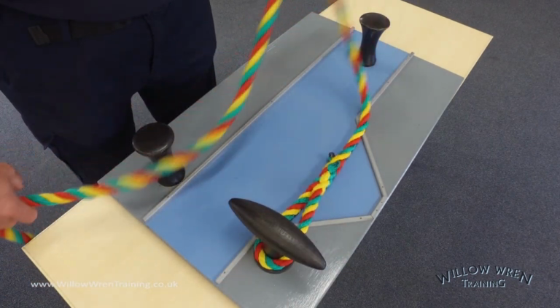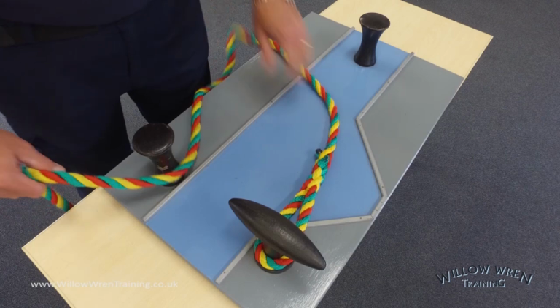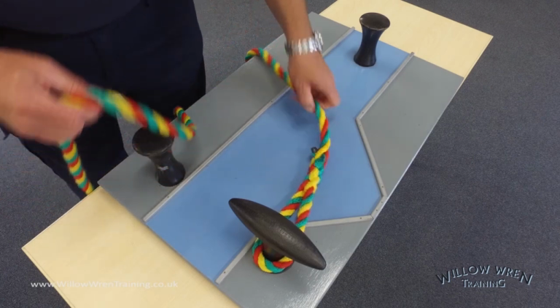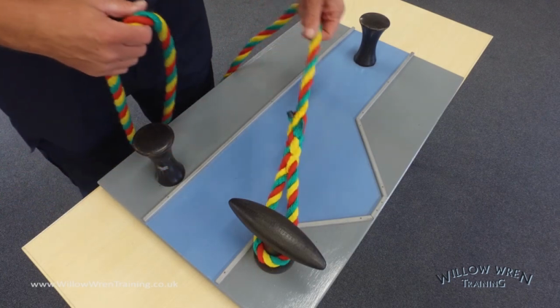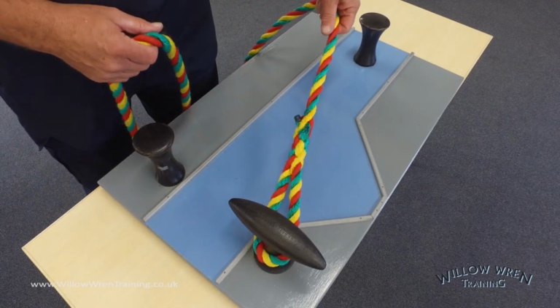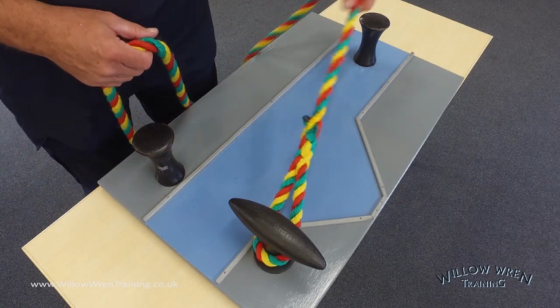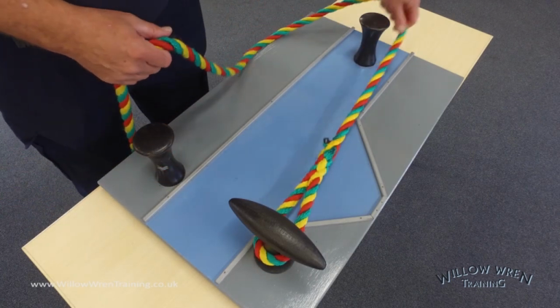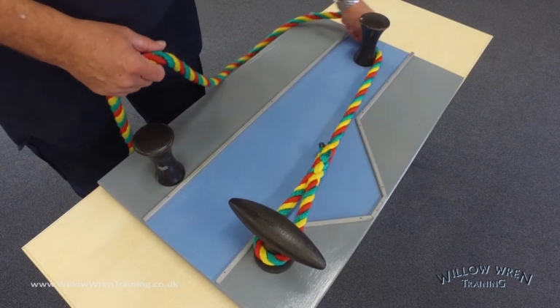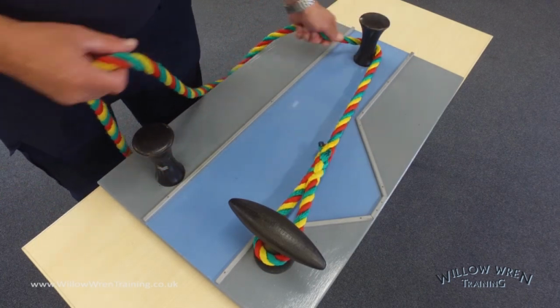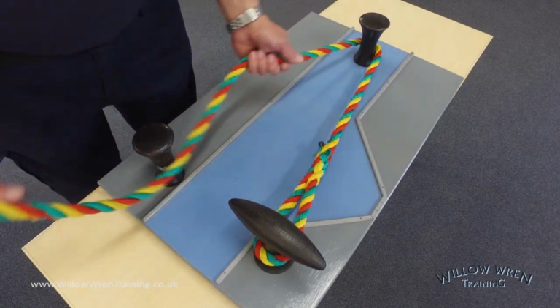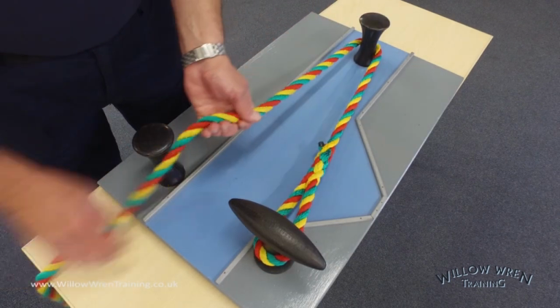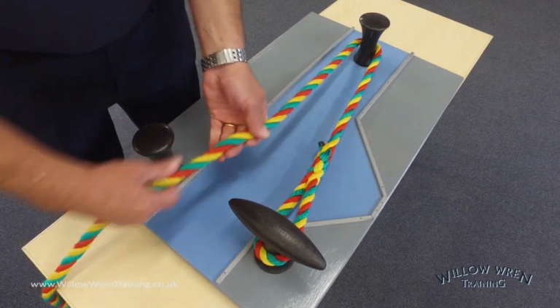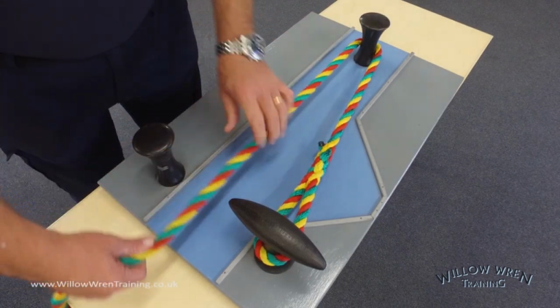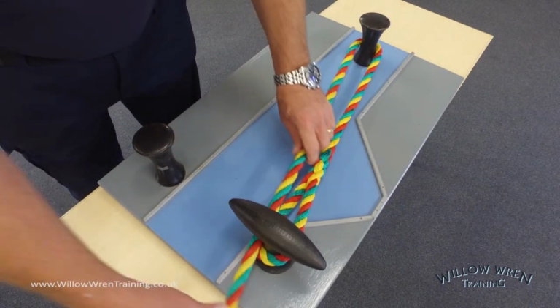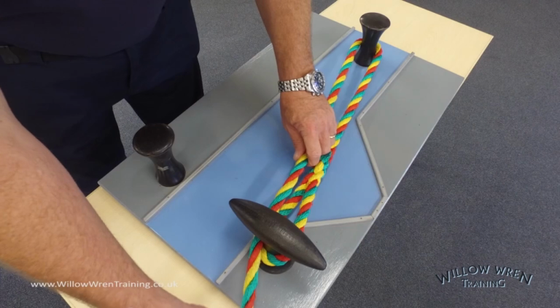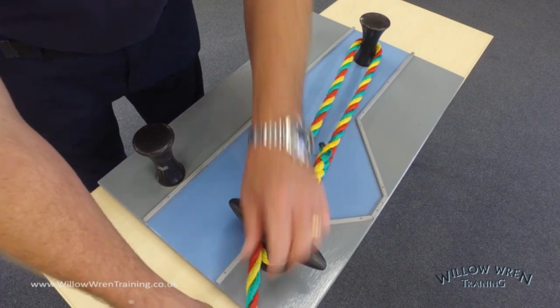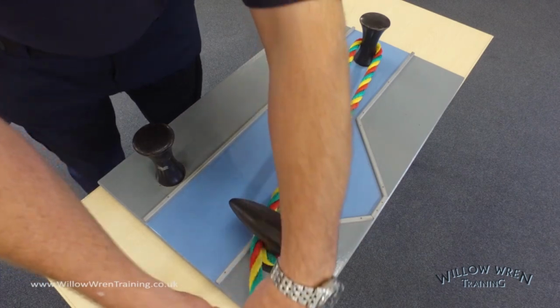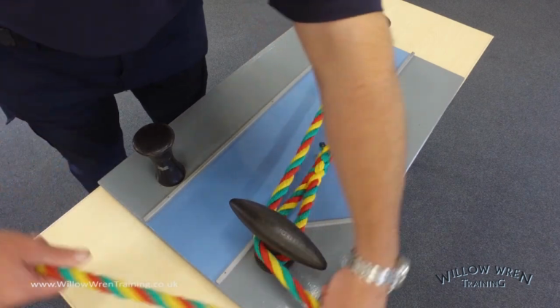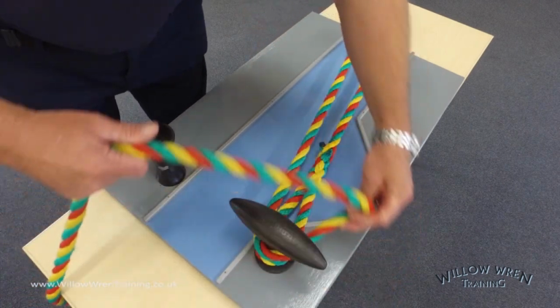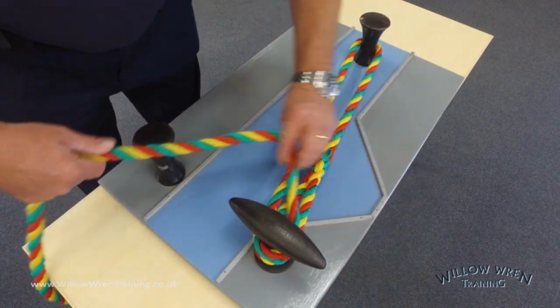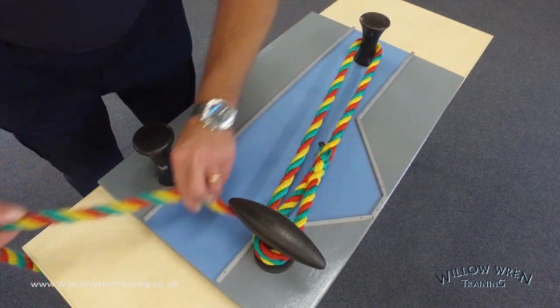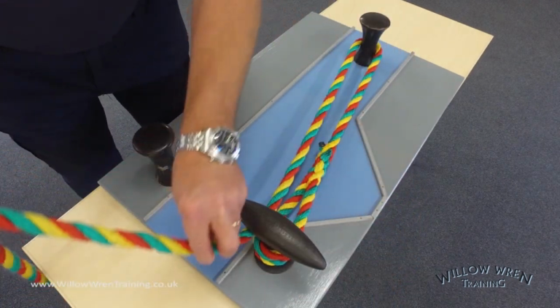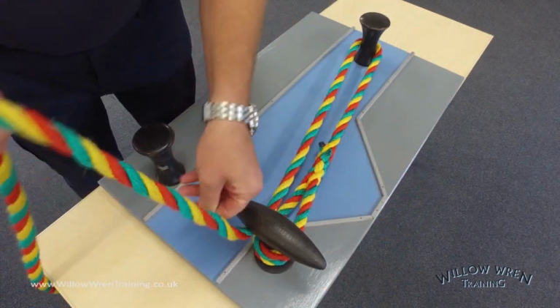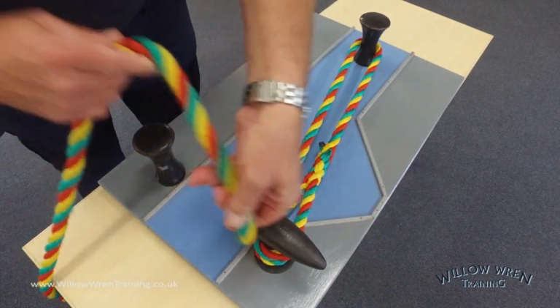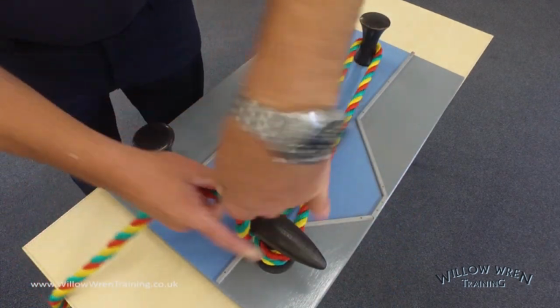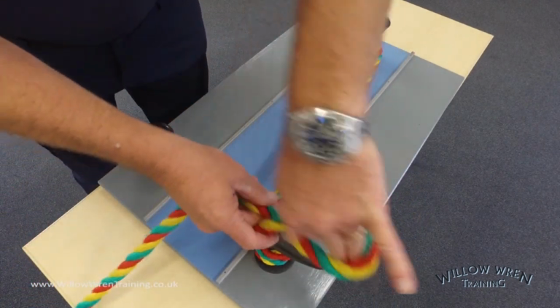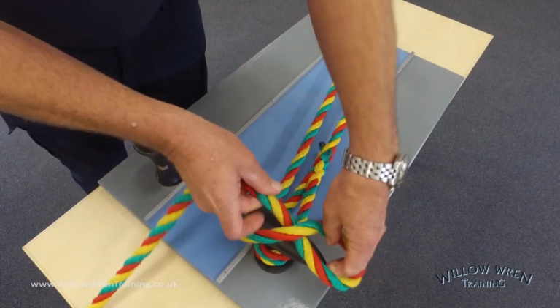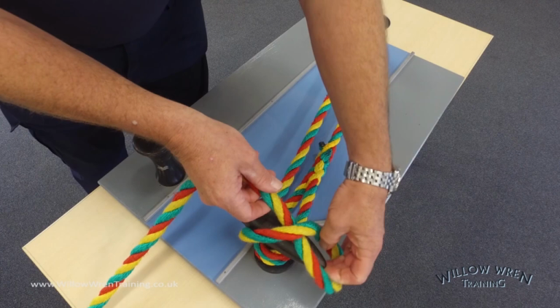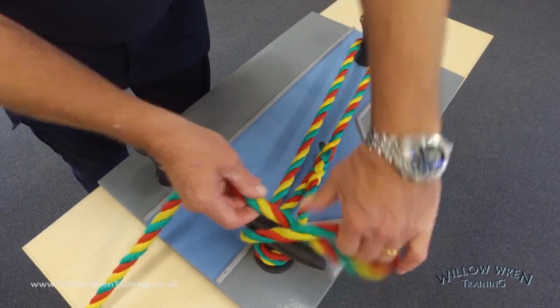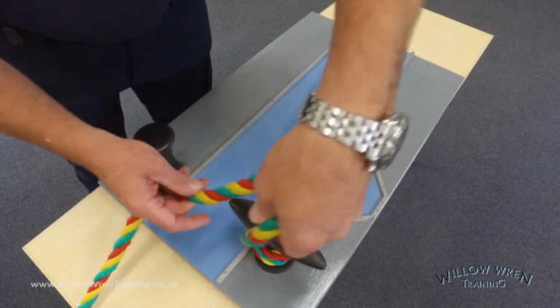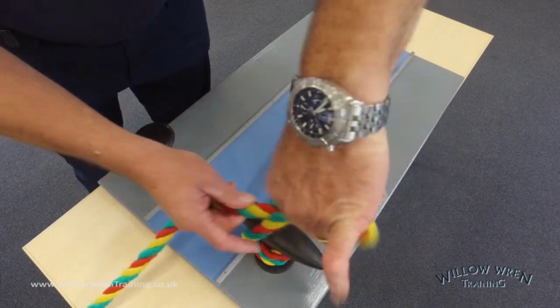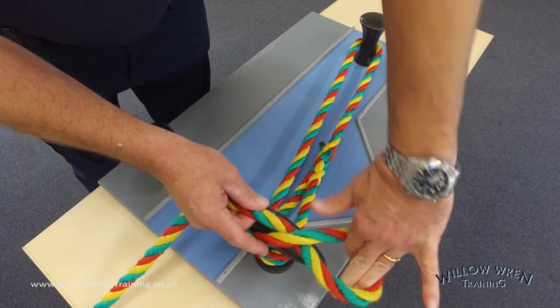Let's just do that again. The line goes to shore, to a bollard or to a ring, comes back to the boat, back to the T-stud, wrap around half a turn, lift it up, put a loop in the air, and pop it over the end of the T-stud.